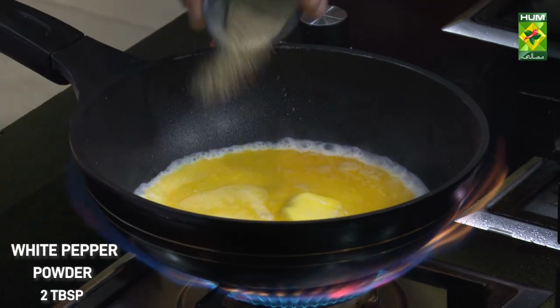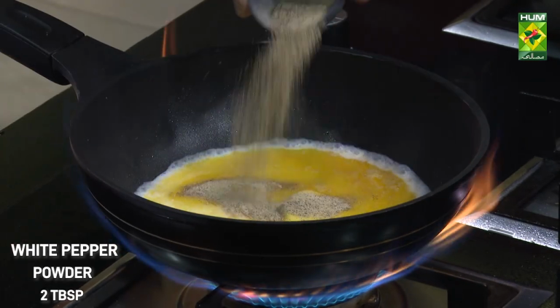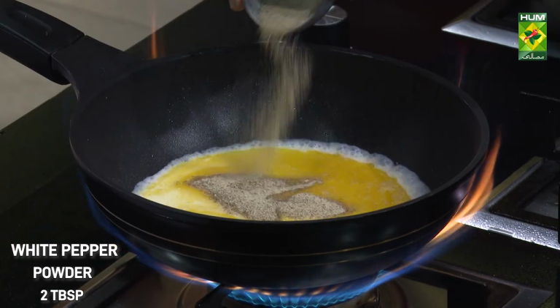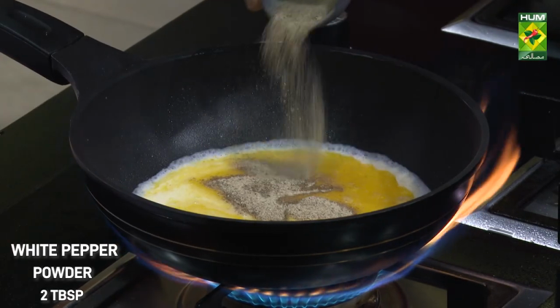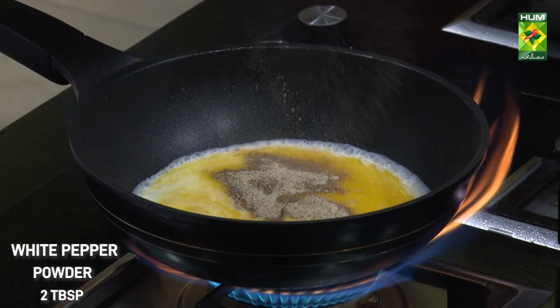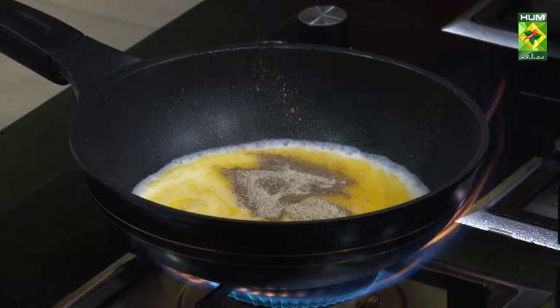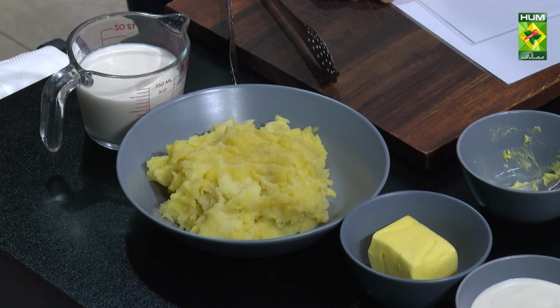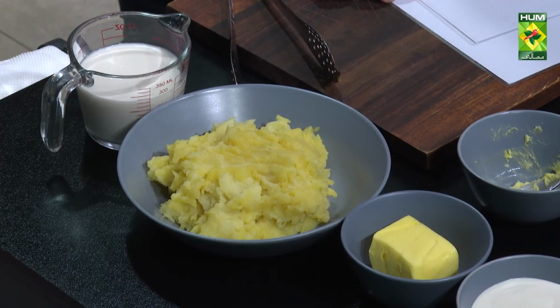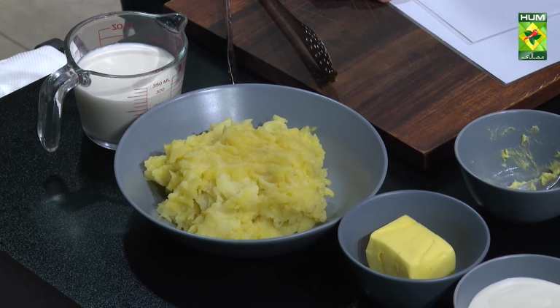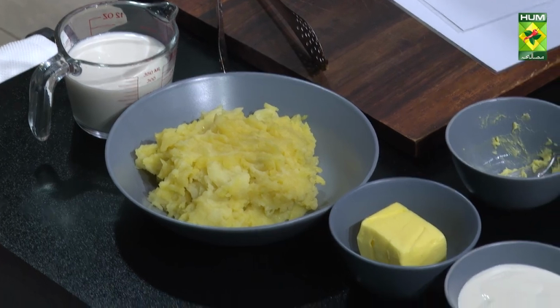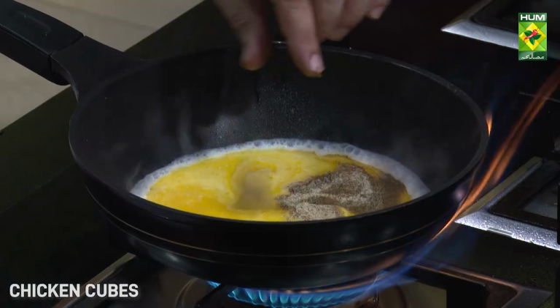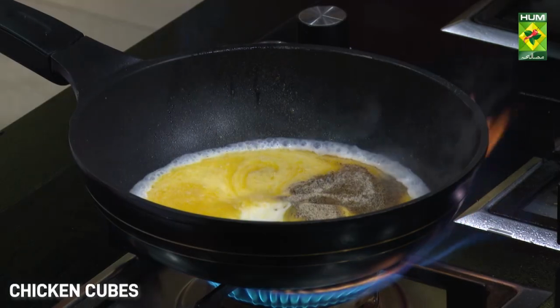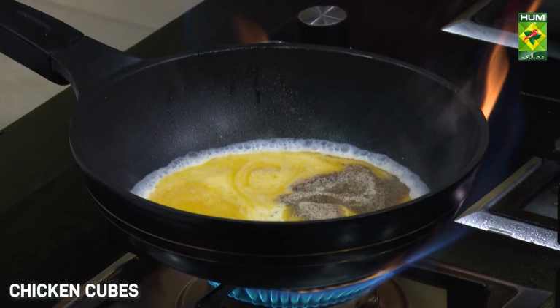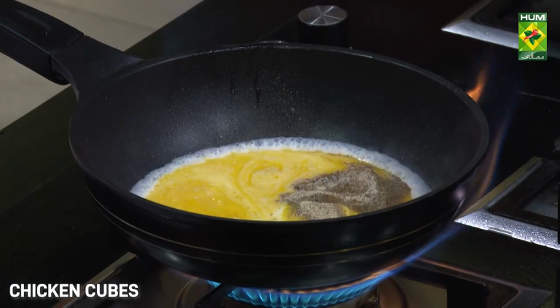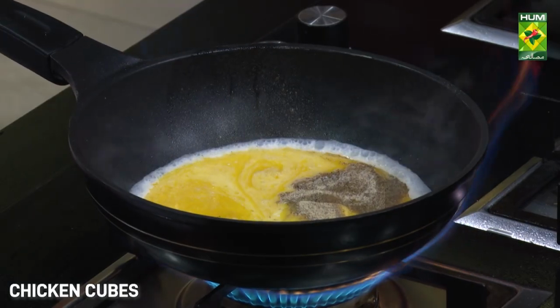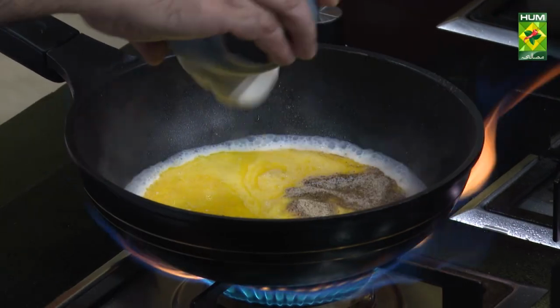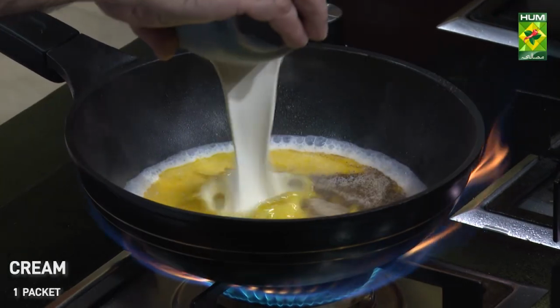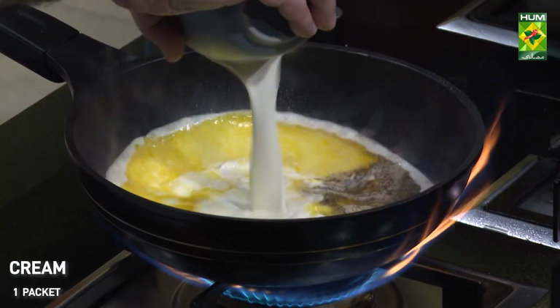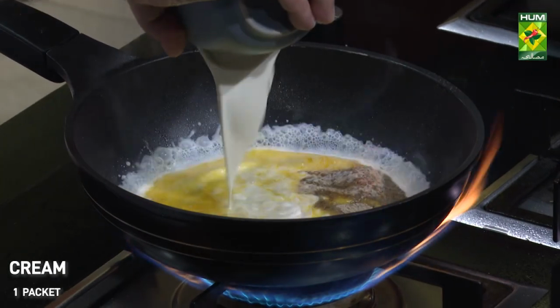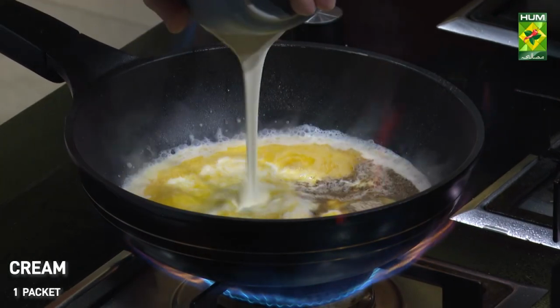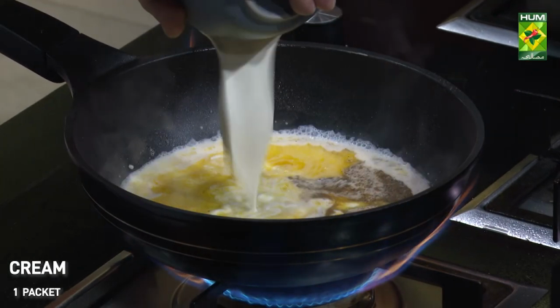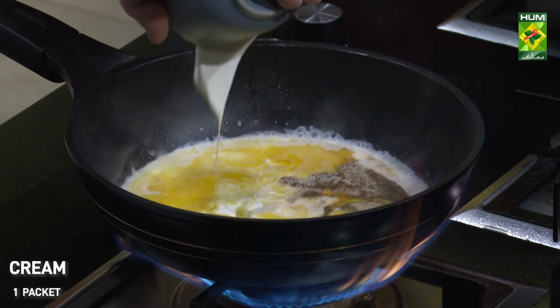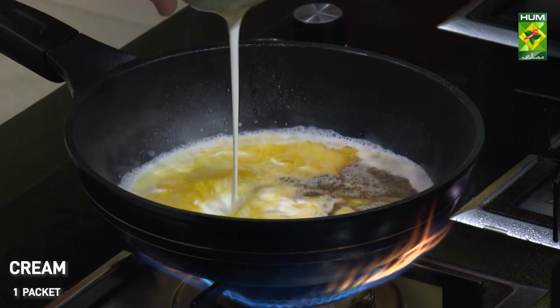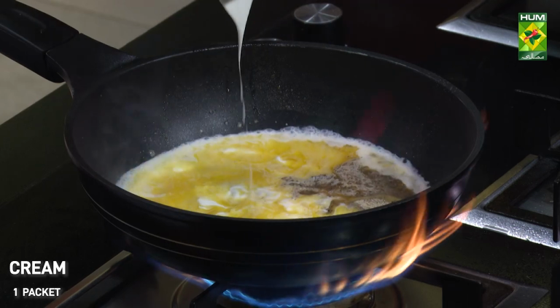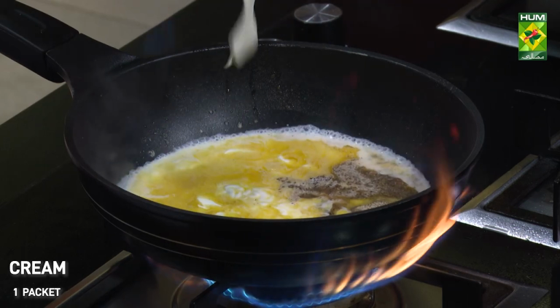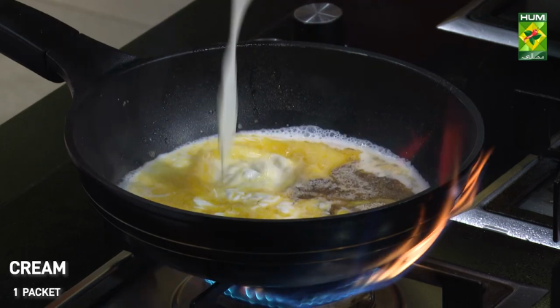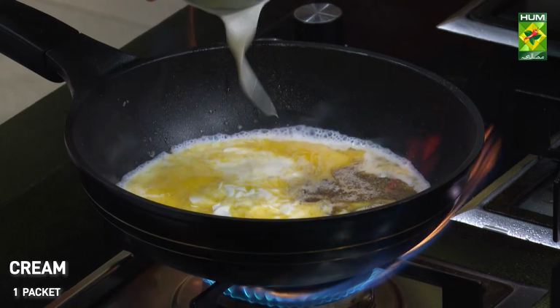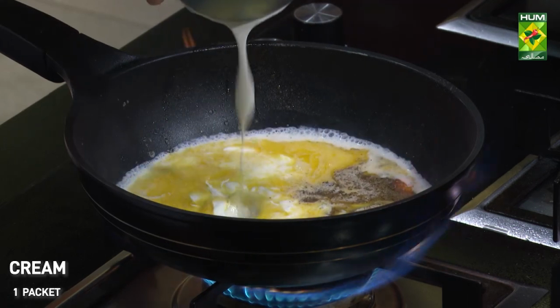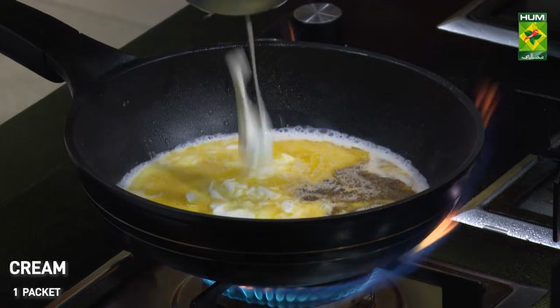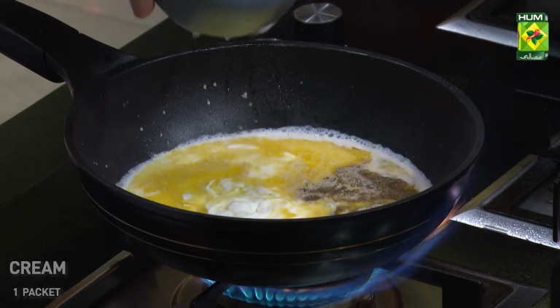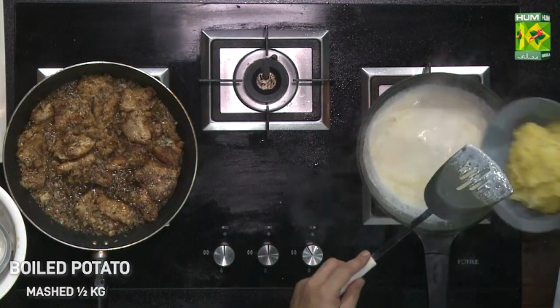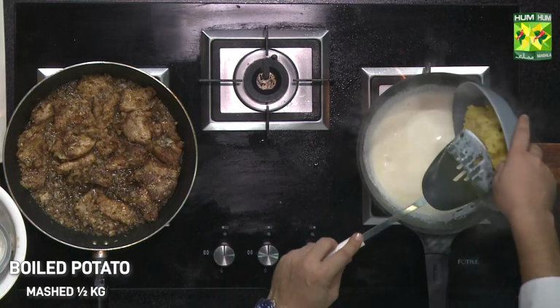The white pepper. The chicken cube. The cream. The mashed potatoes.